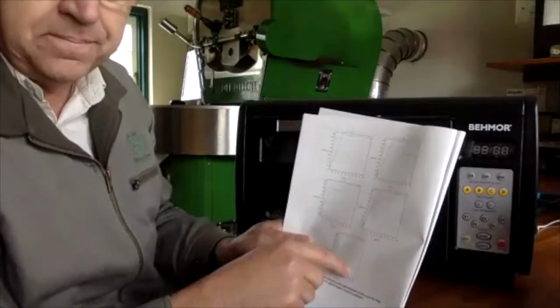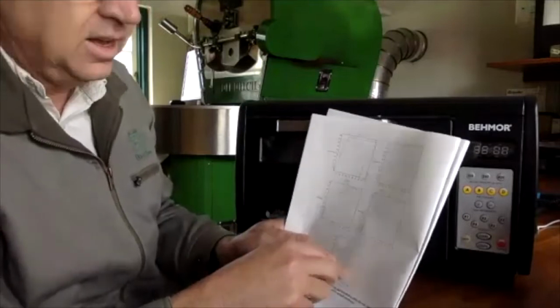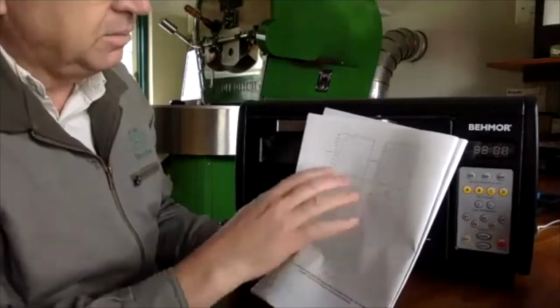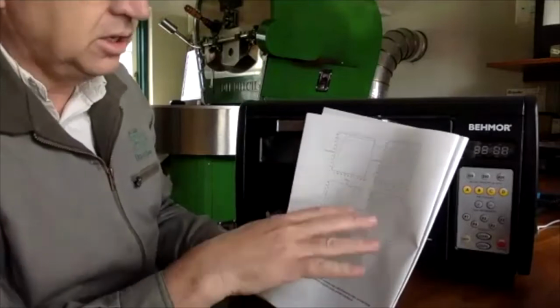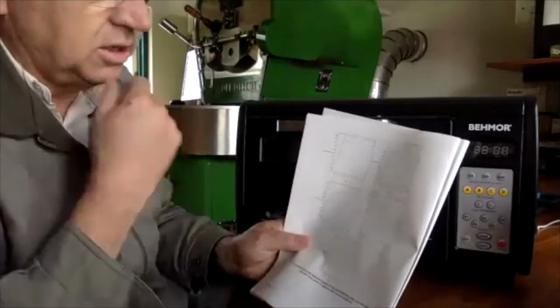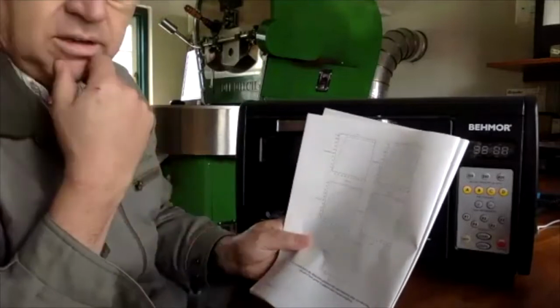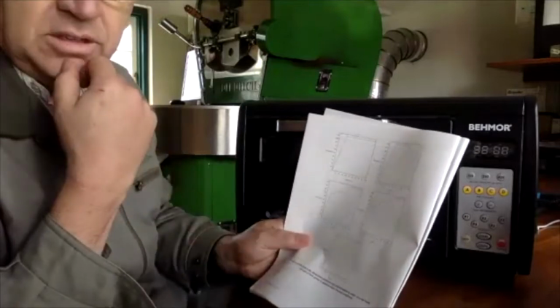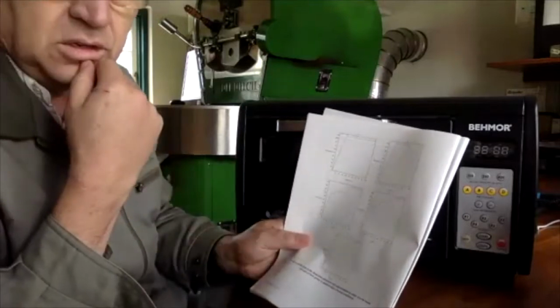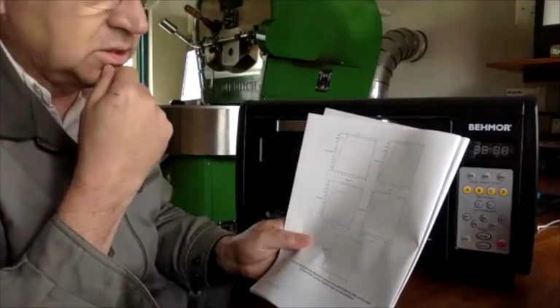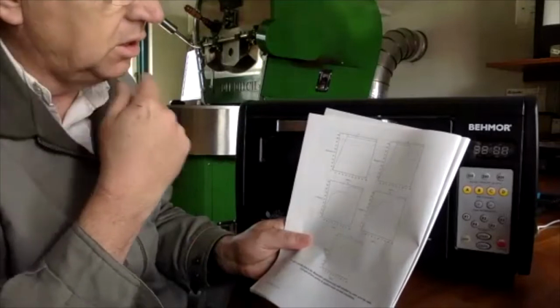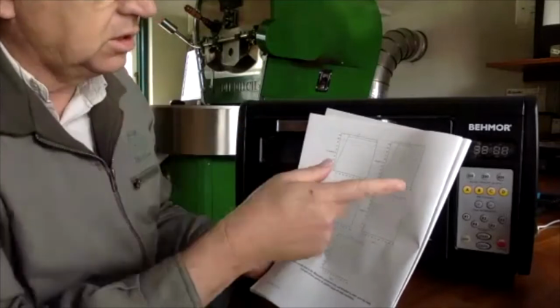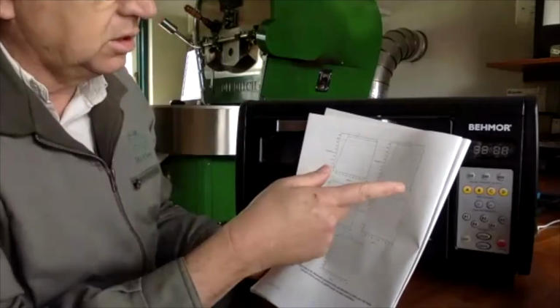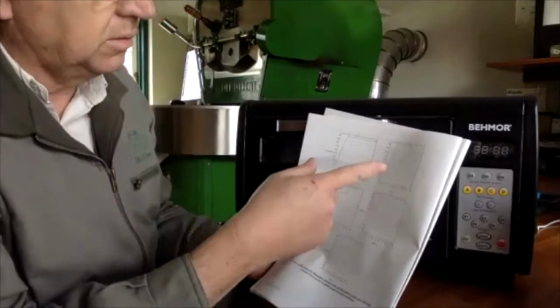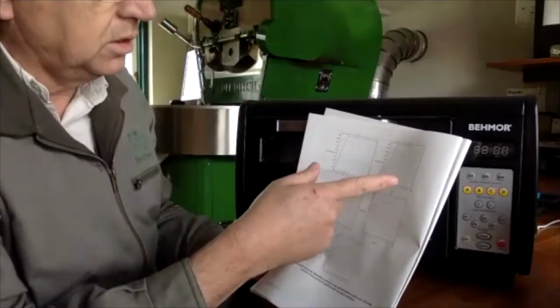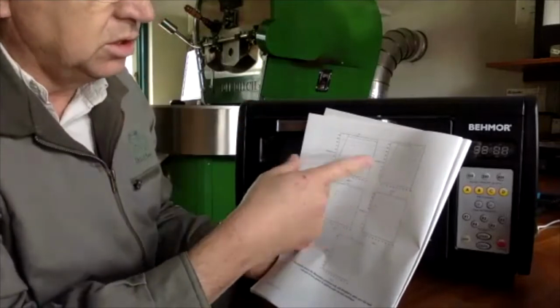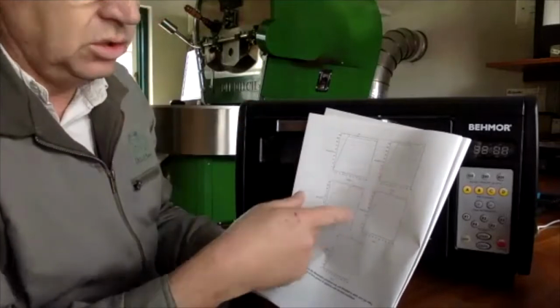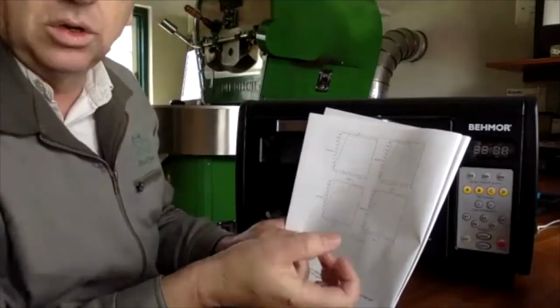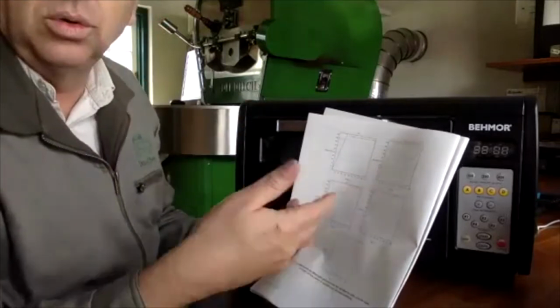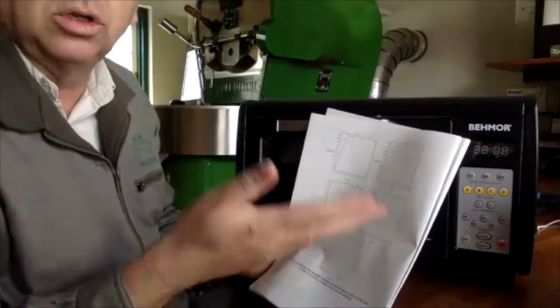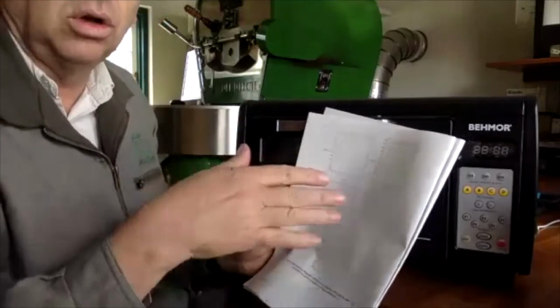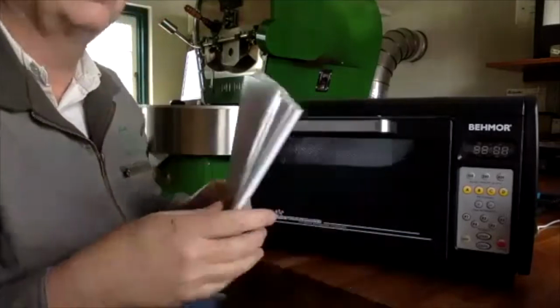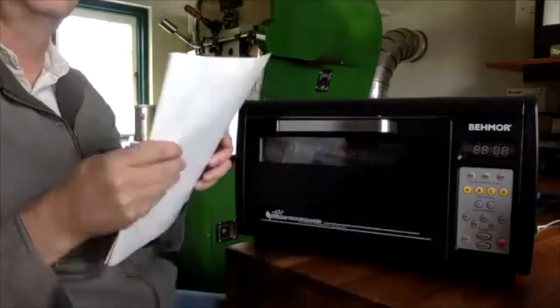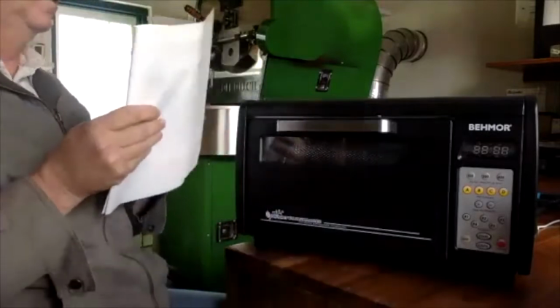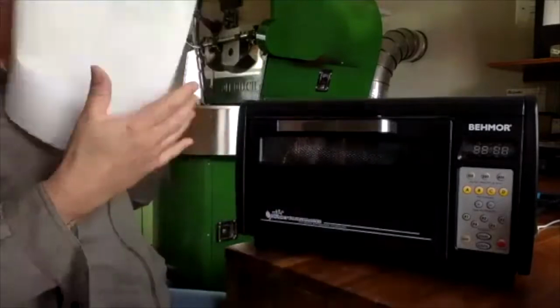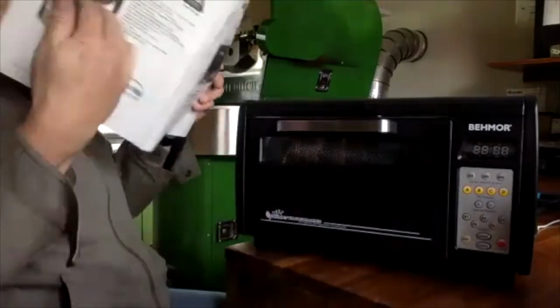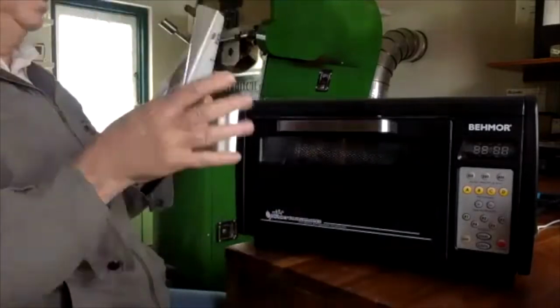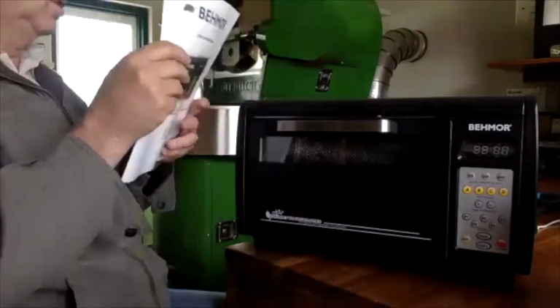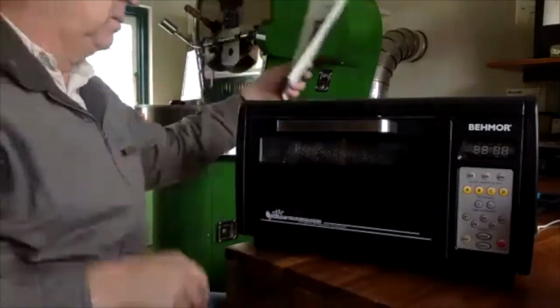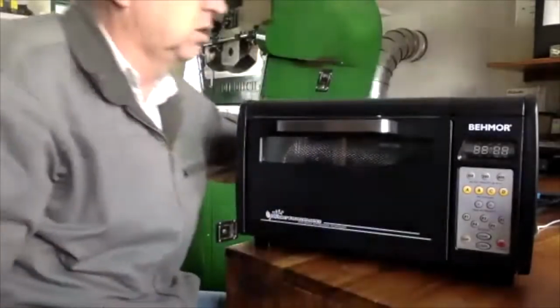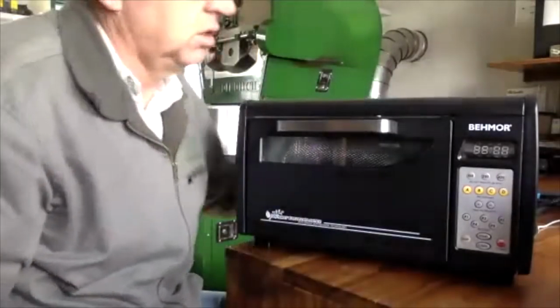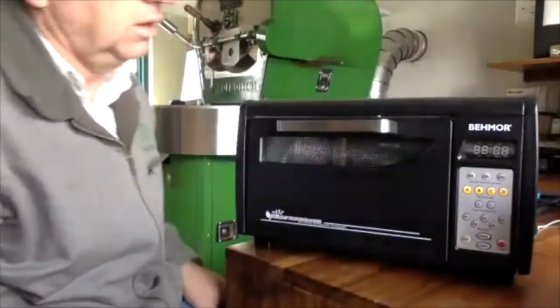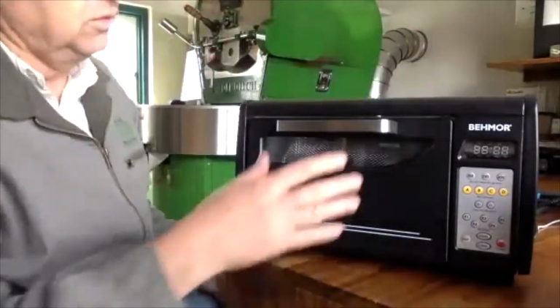You get five different profile curves which relate to power. I'm not sure how effective these are, because a lot of the roasting you want to do you want to control off the first crack.